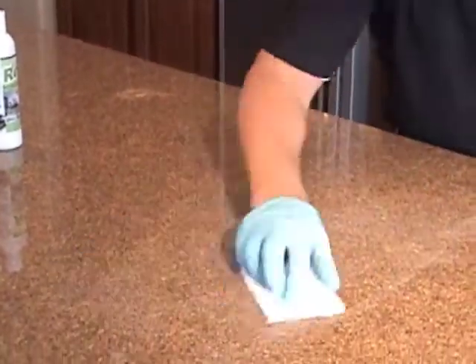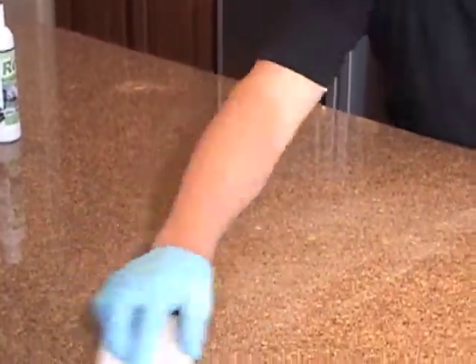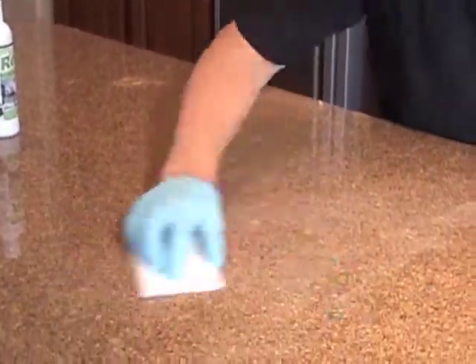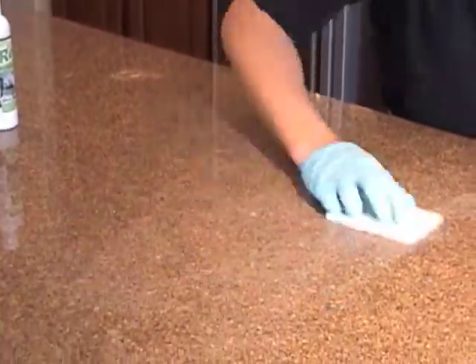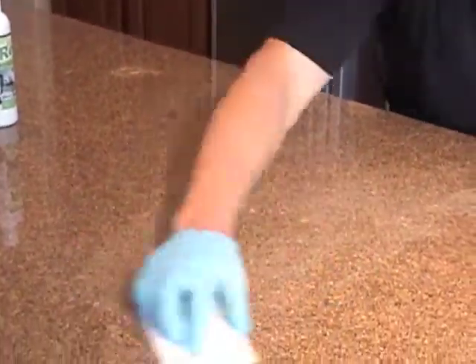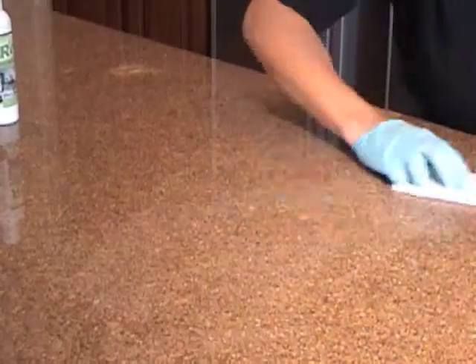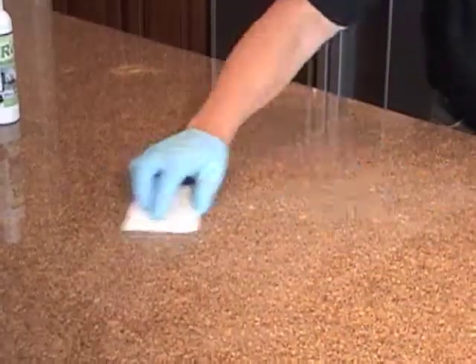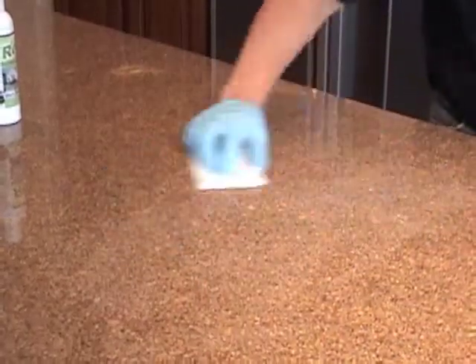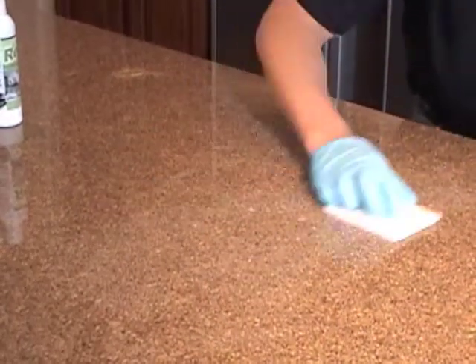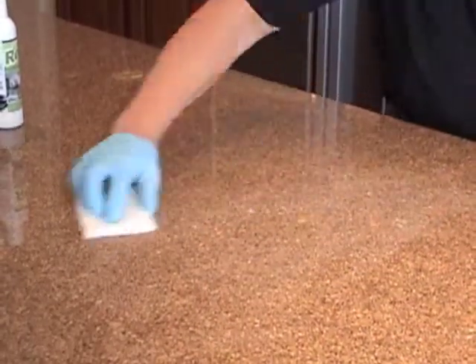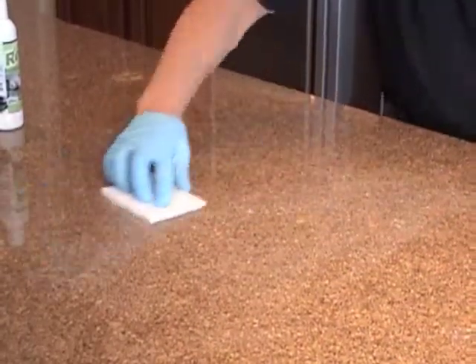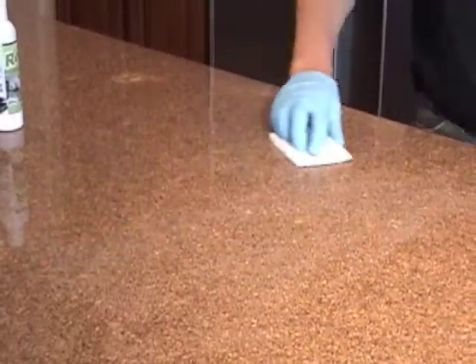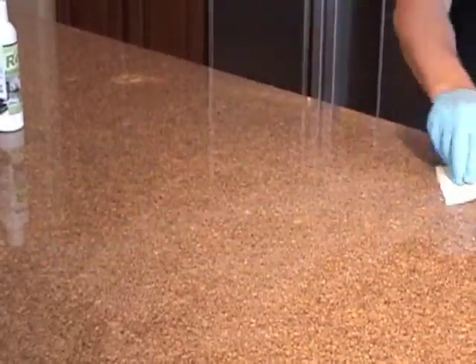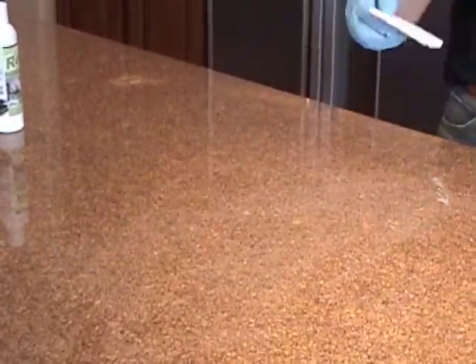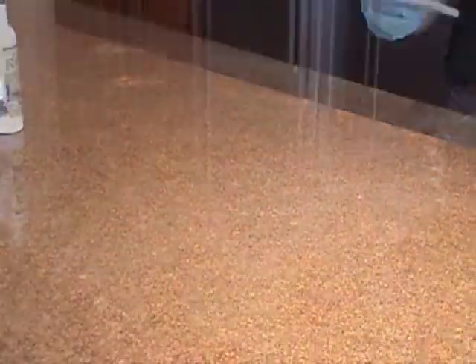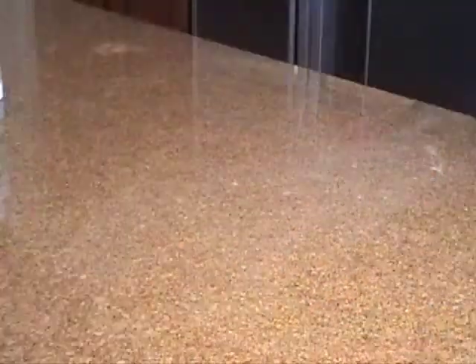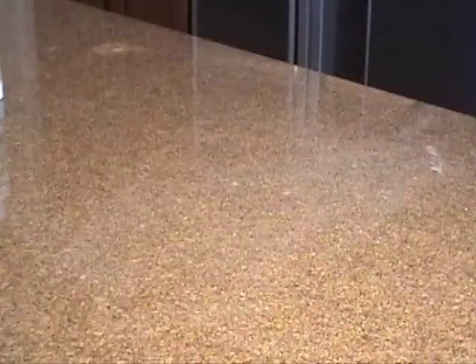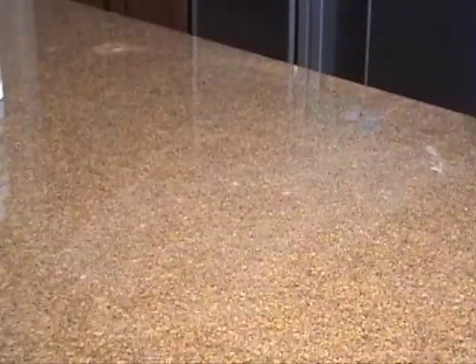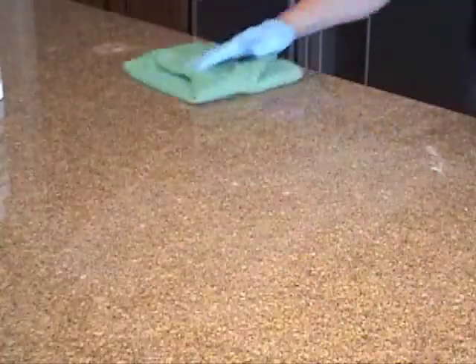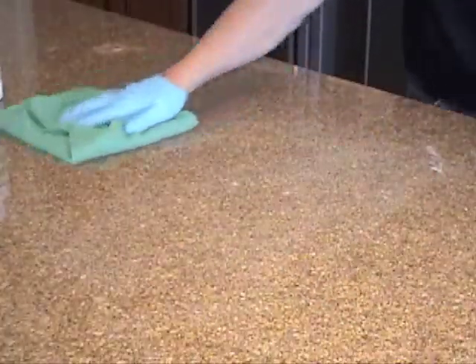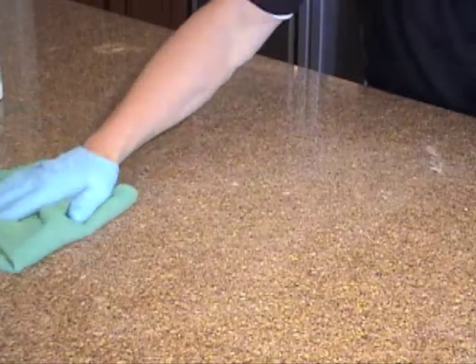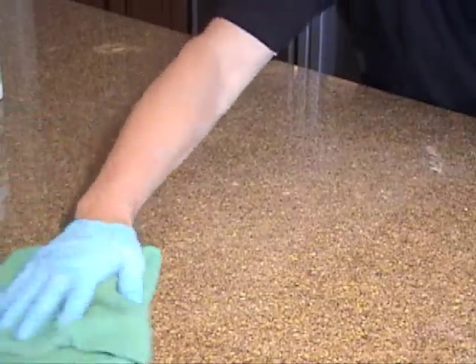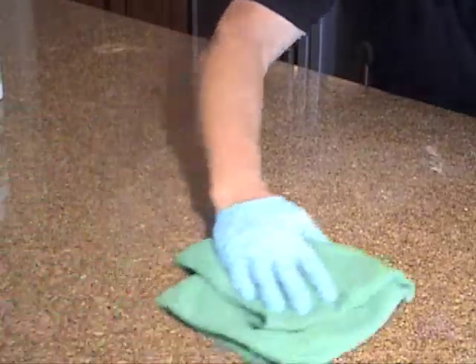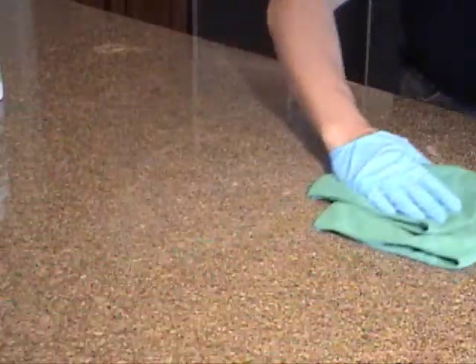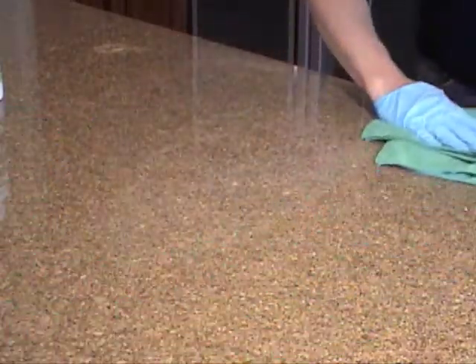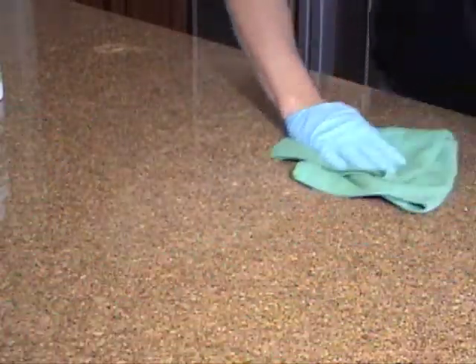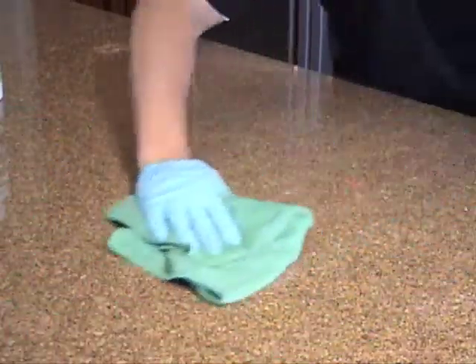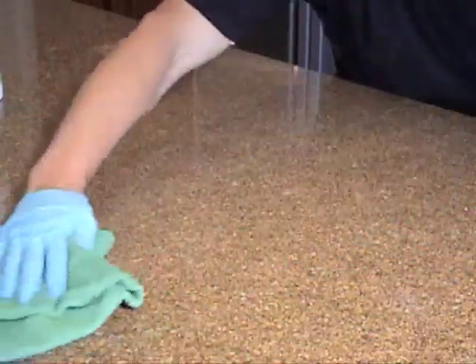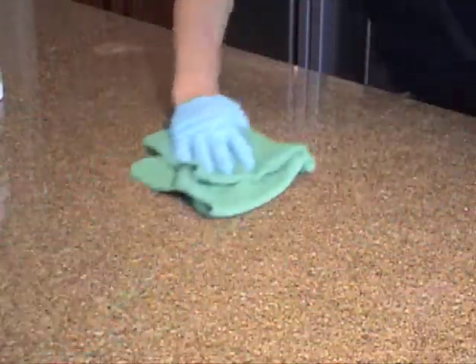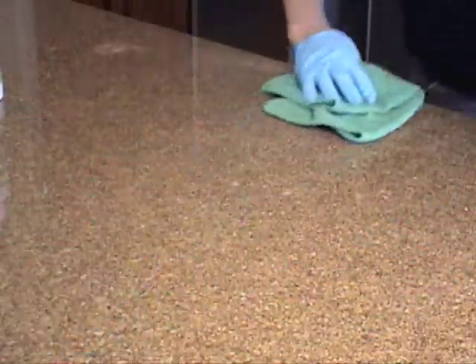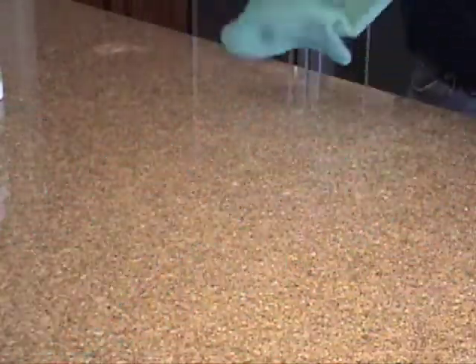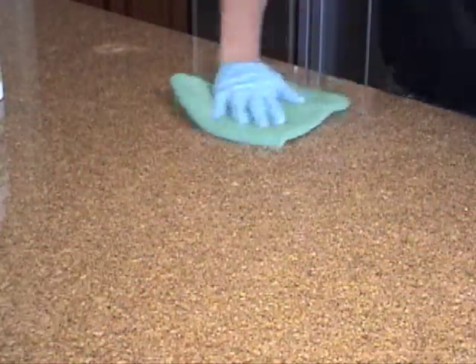Once you're done removing the stains on your granite, wipe off the standing Green Renew with a microfiber cloth. Please make sure you get rid of all the residue before your next procedure.